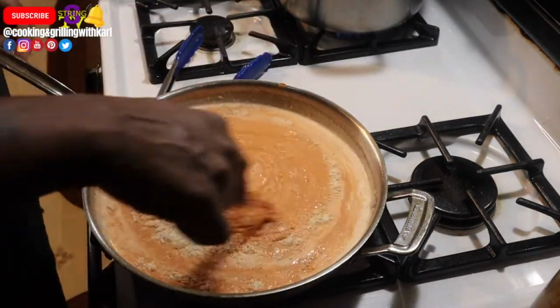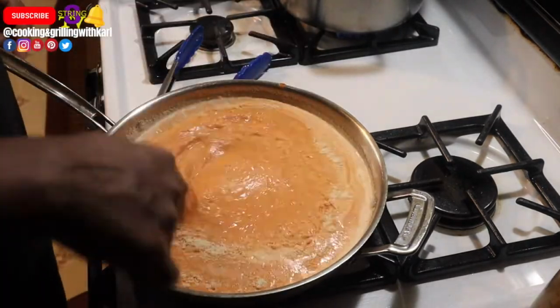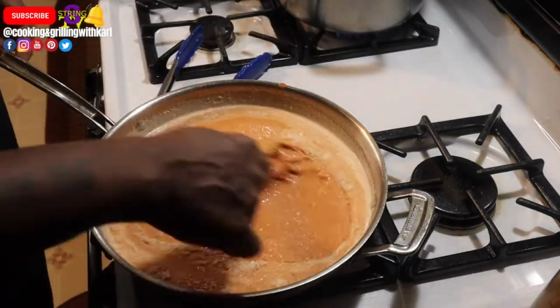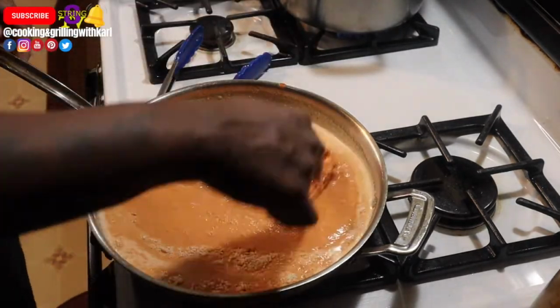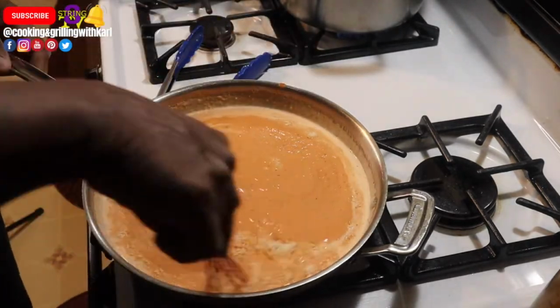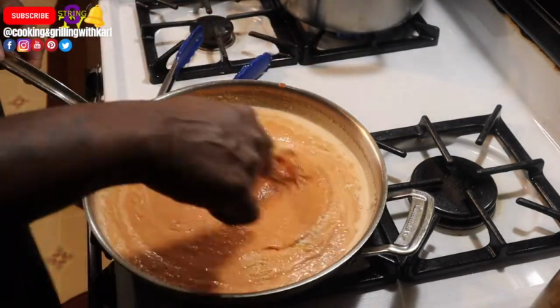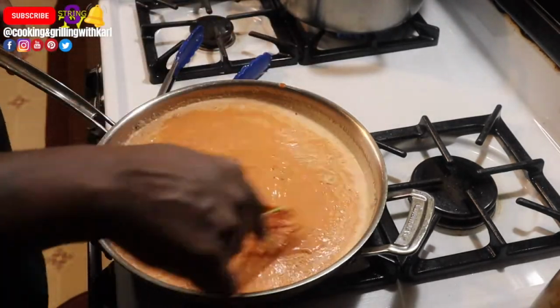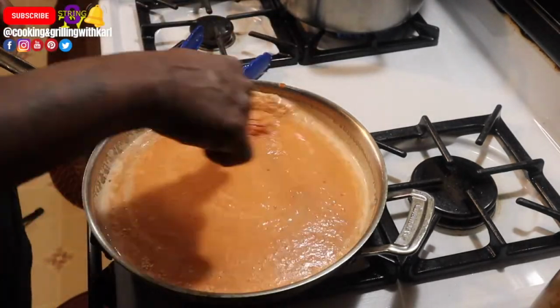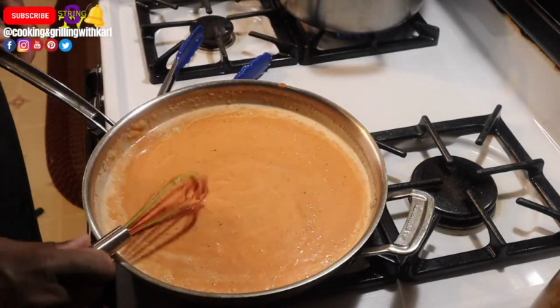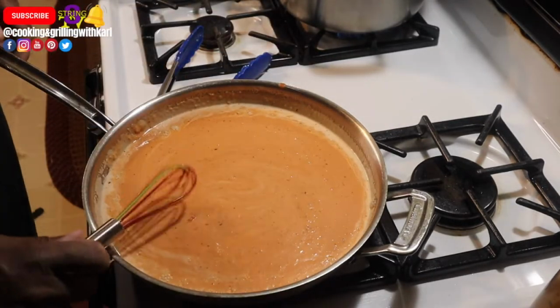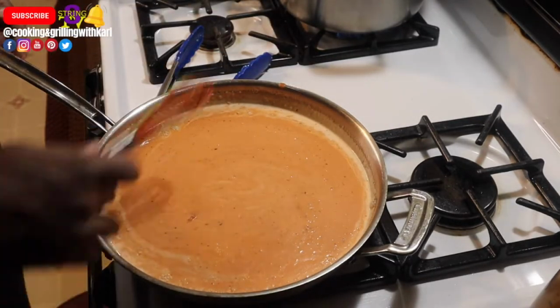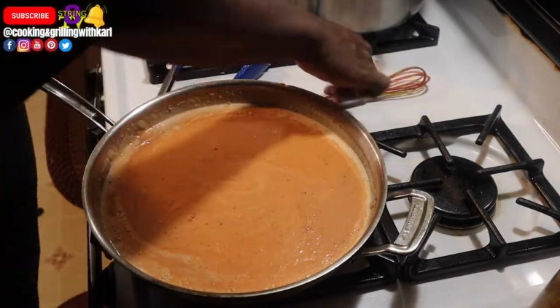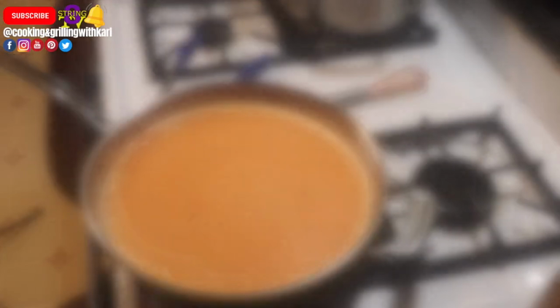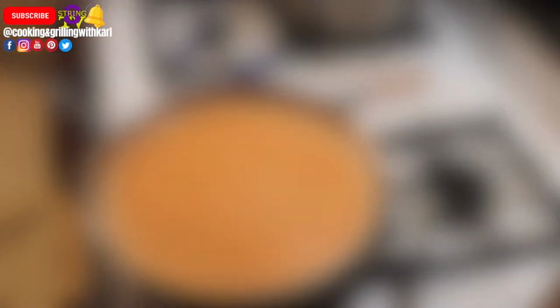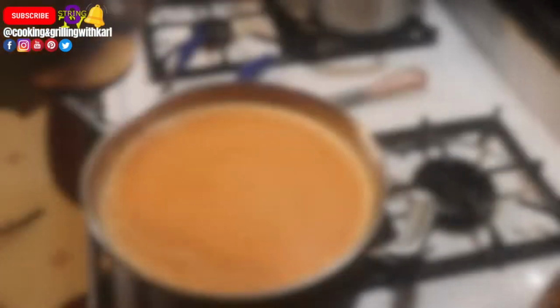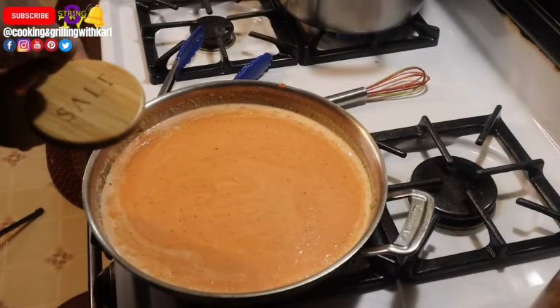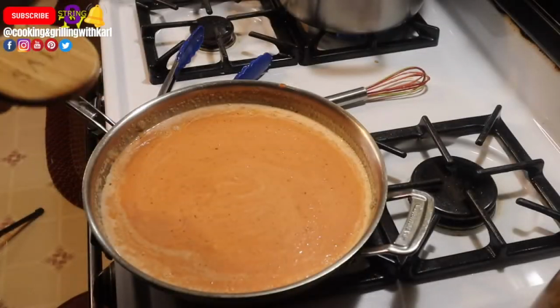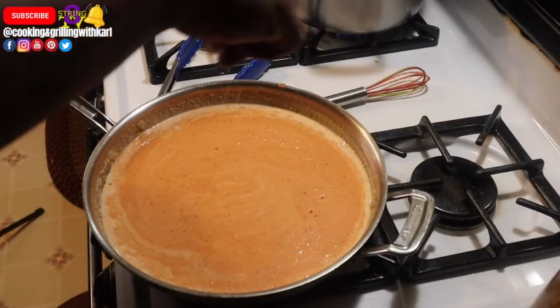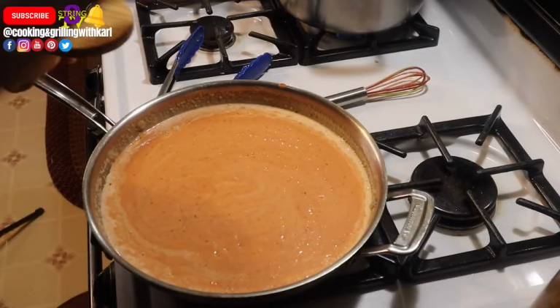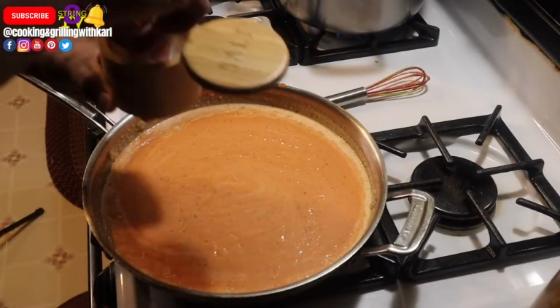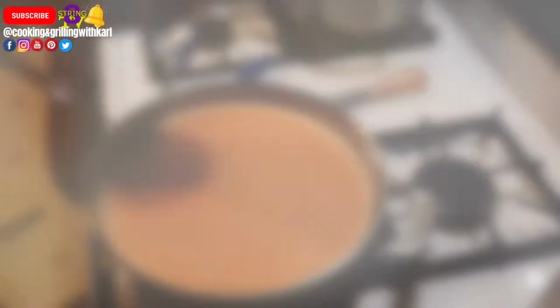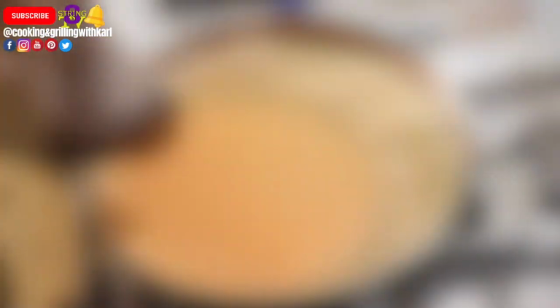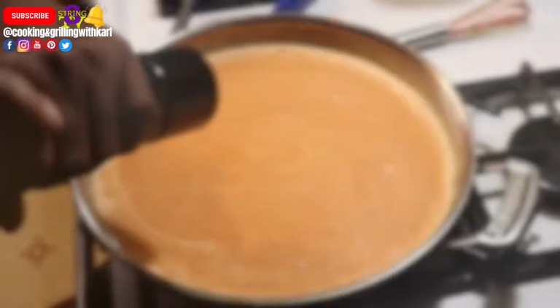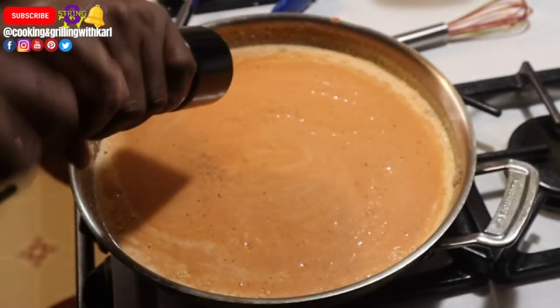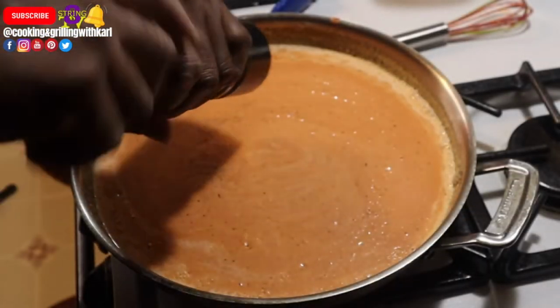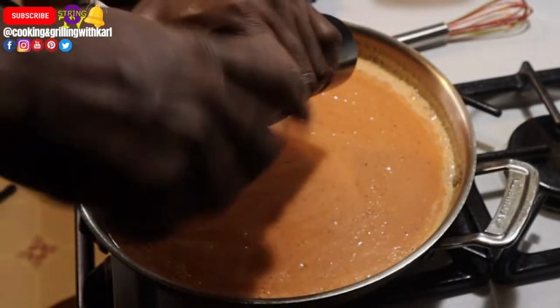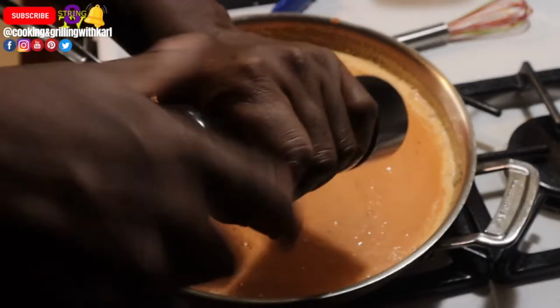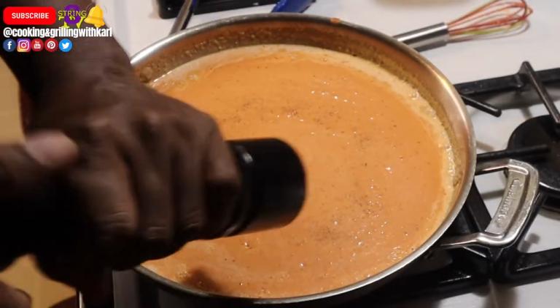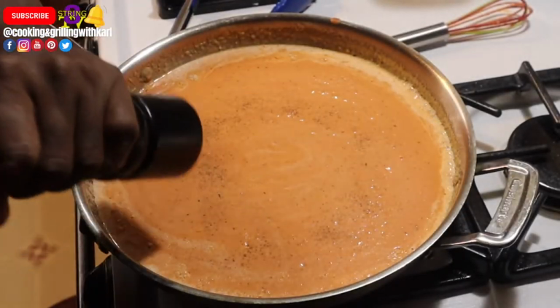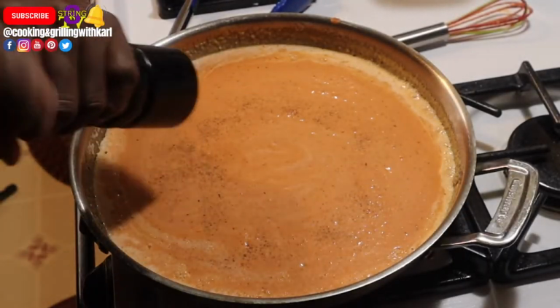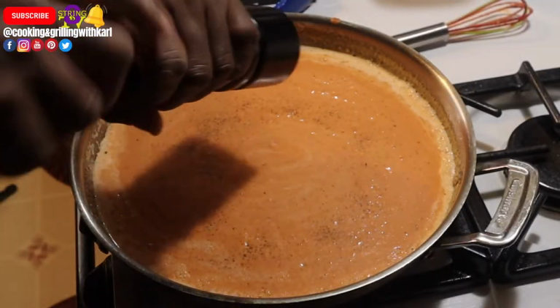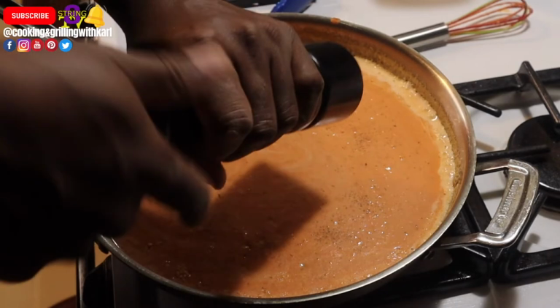Stir that in — it's going to thicken up your sauce and give it a little bit more flavor. Then add a little bit of salt and a little bit of cracked black pepper to taste.